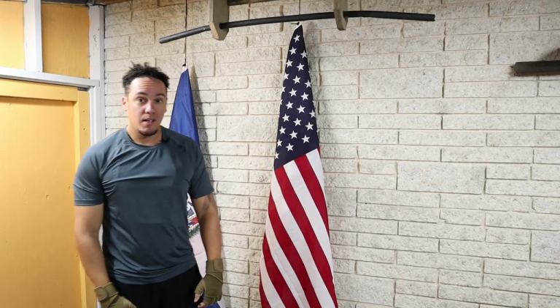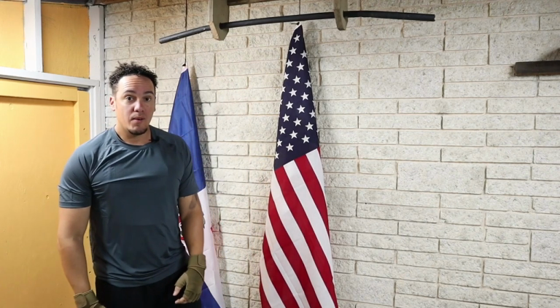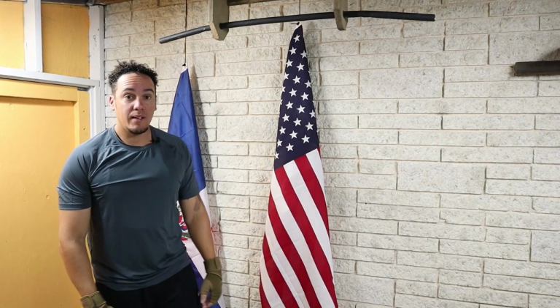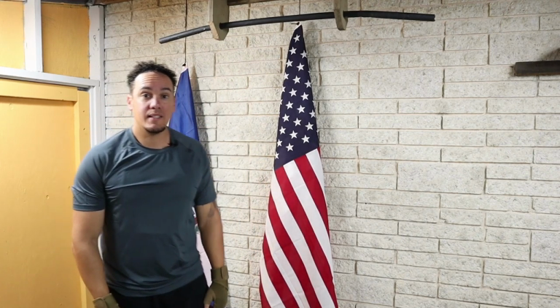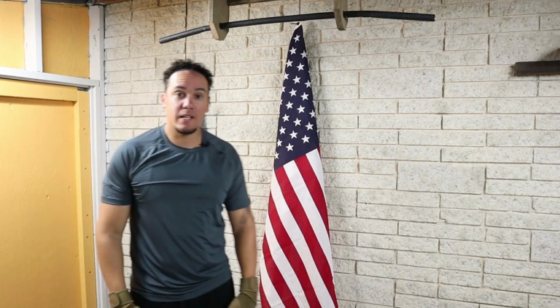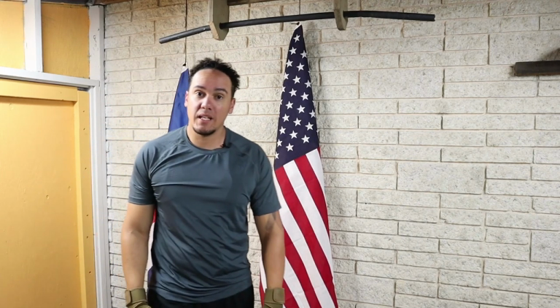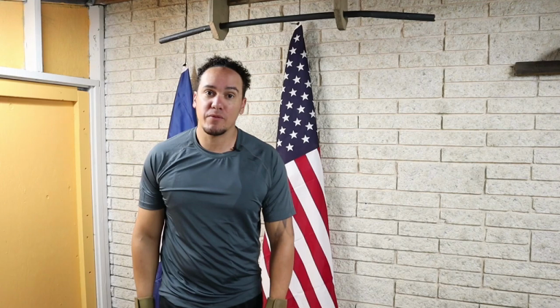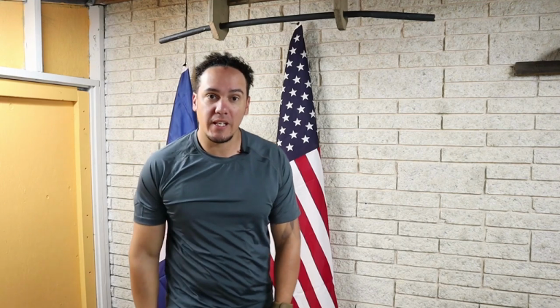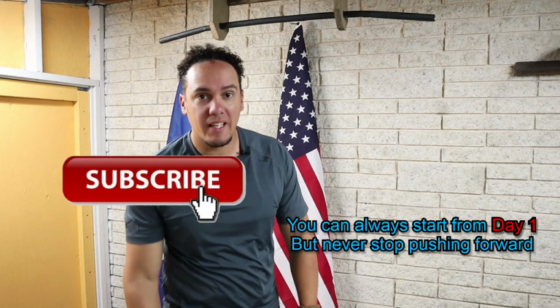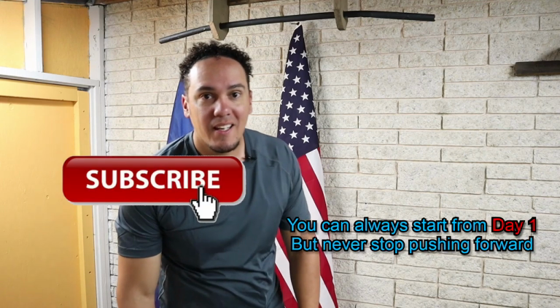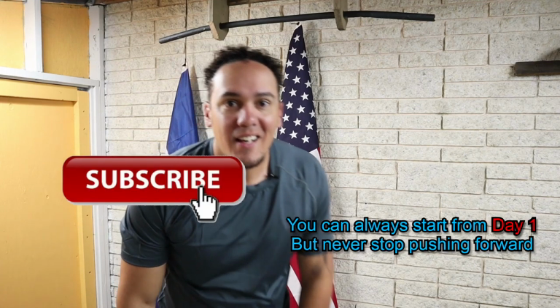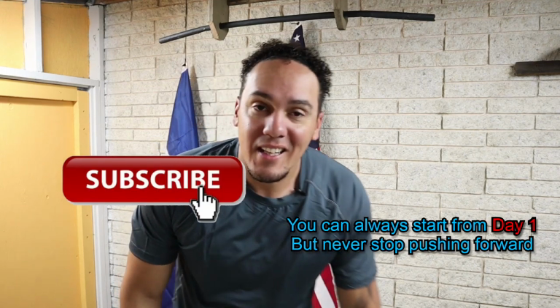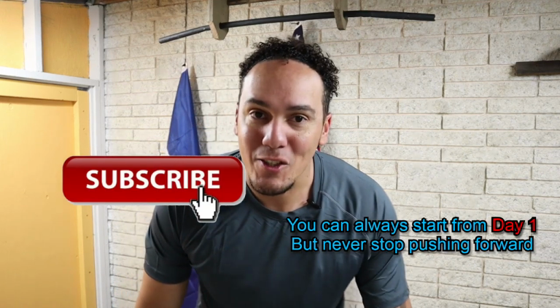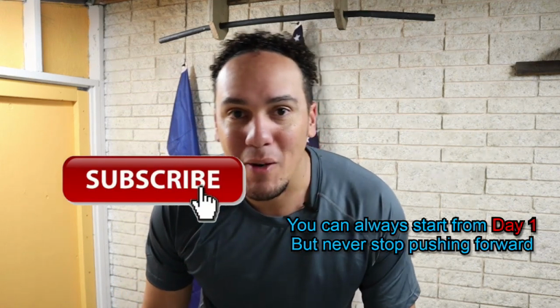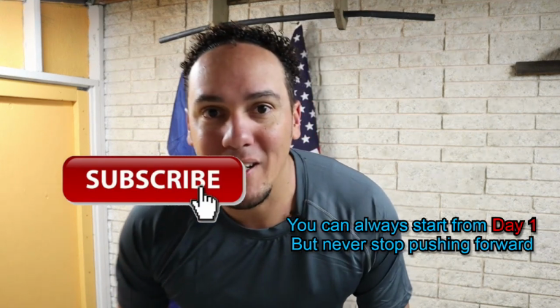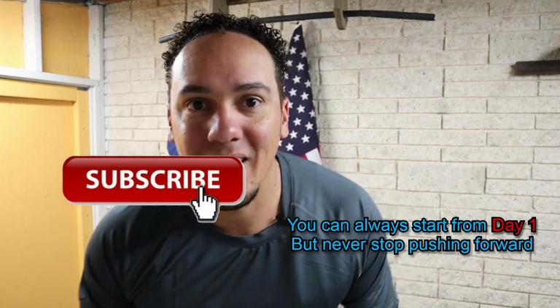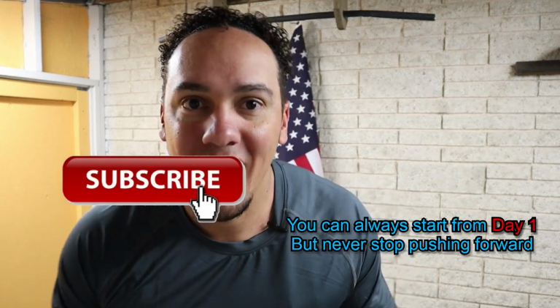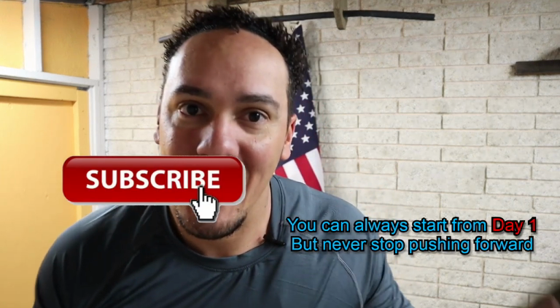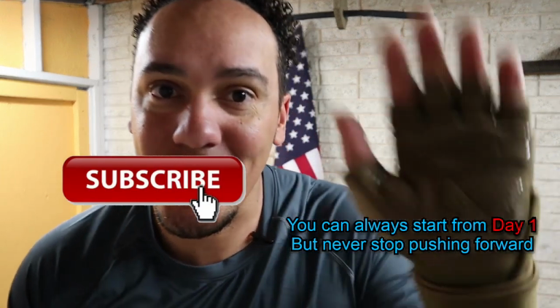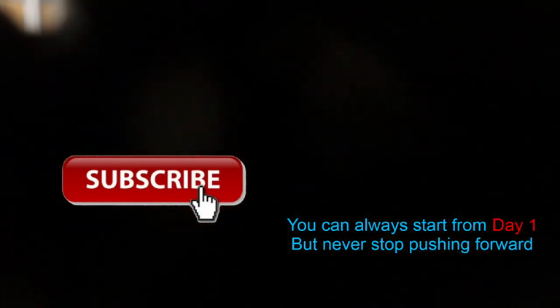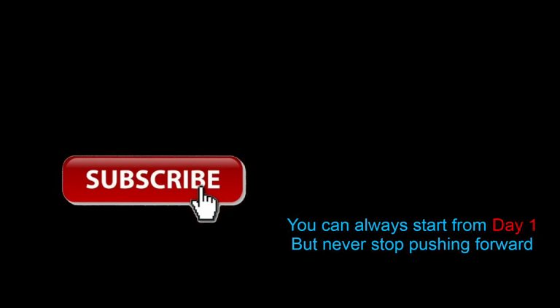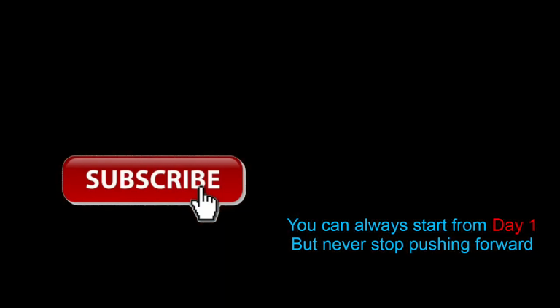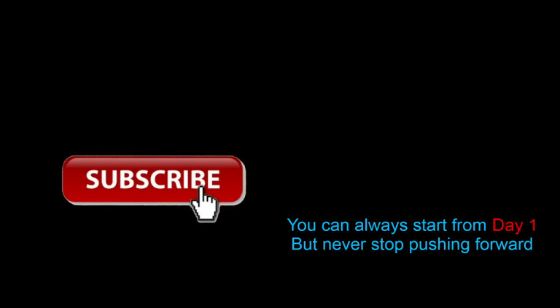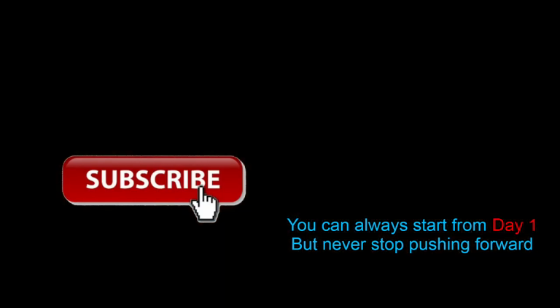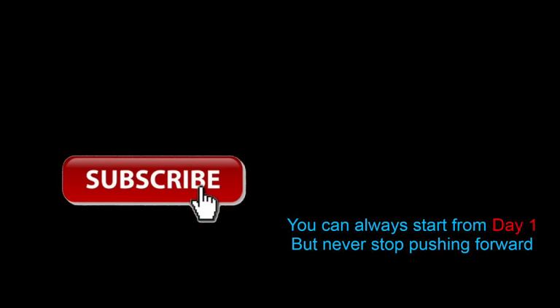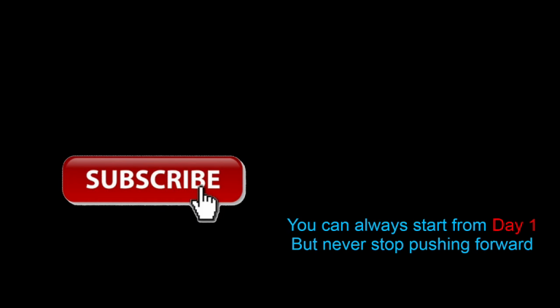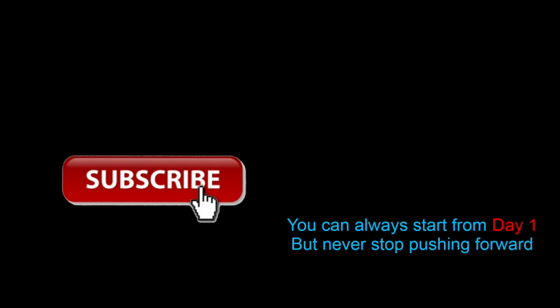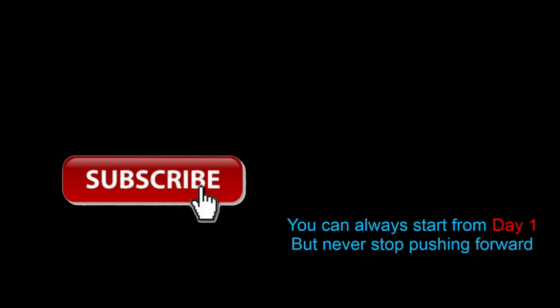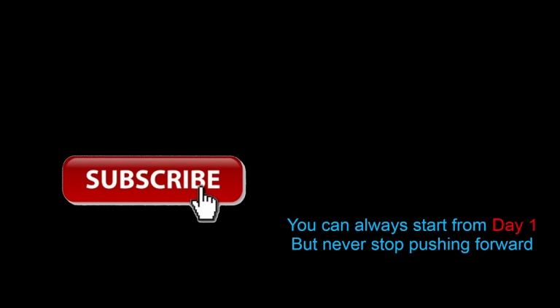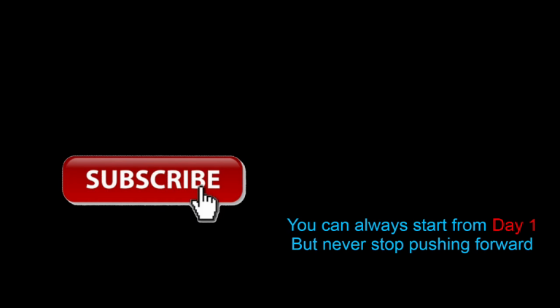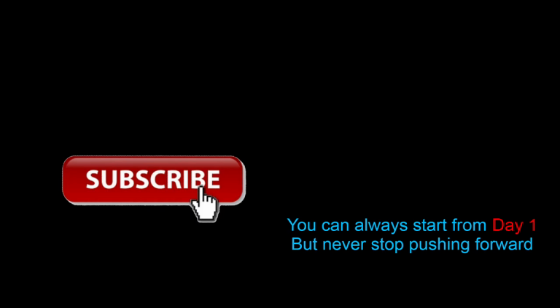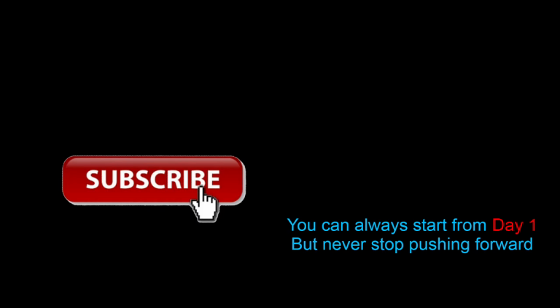Oh, that's definitely it for today. I'll see you tomorrow. Adios.